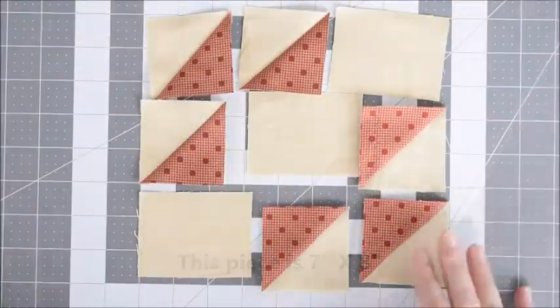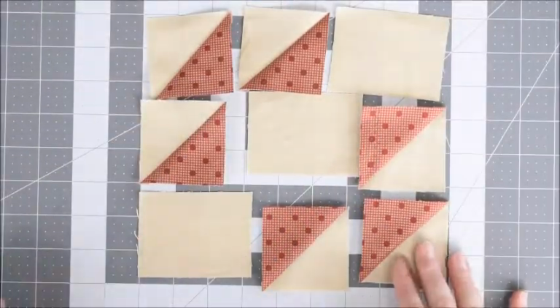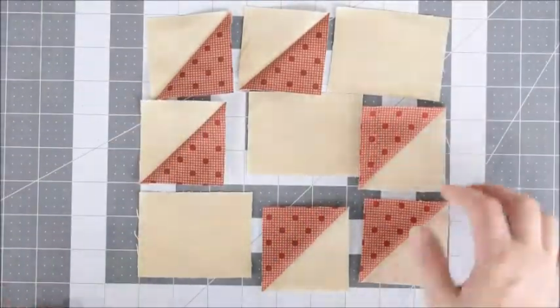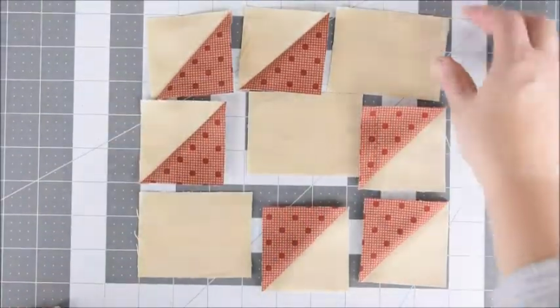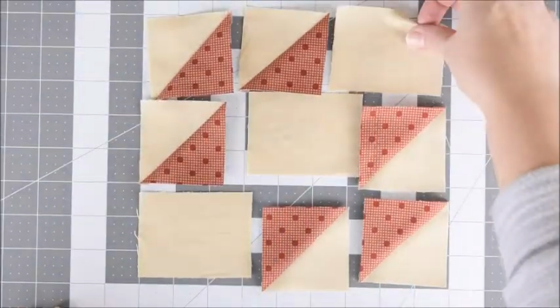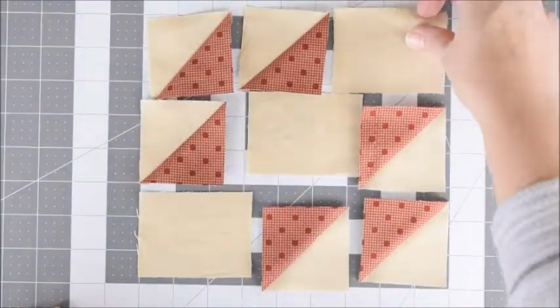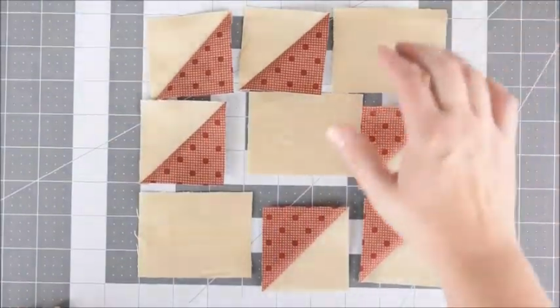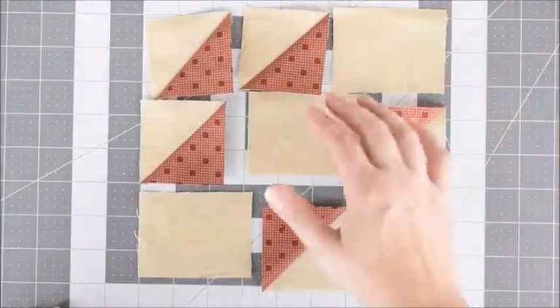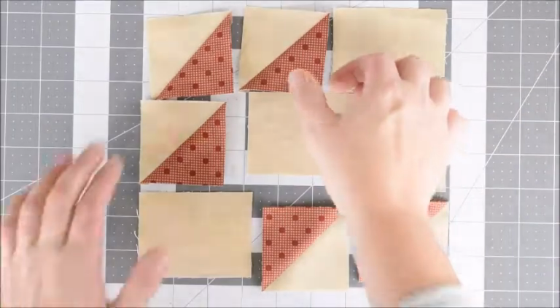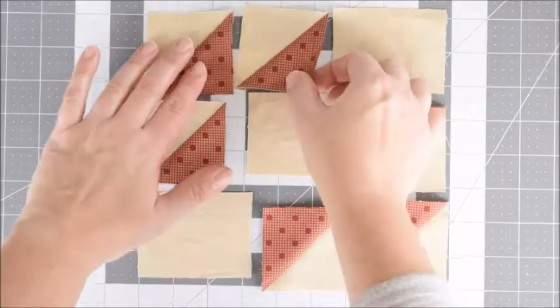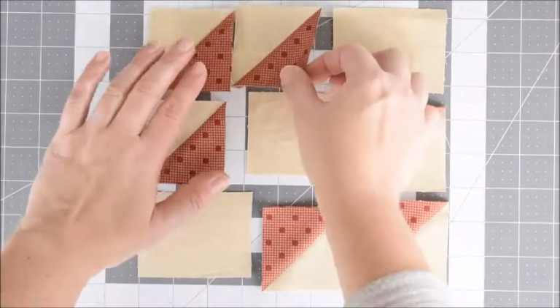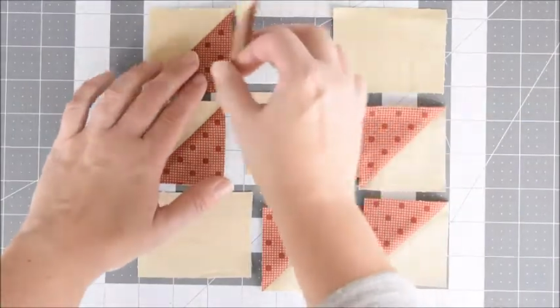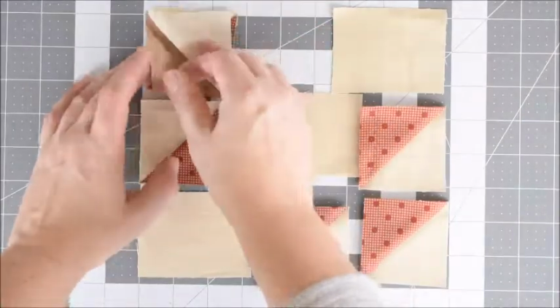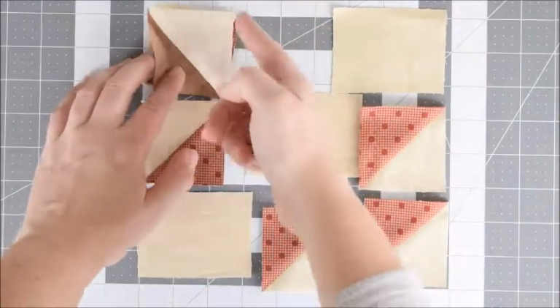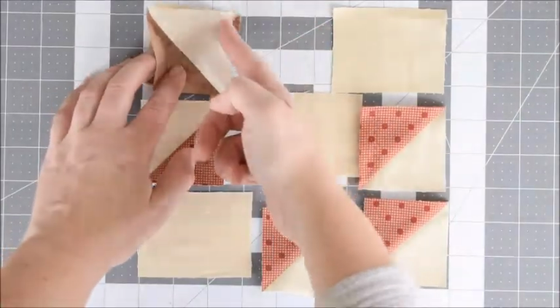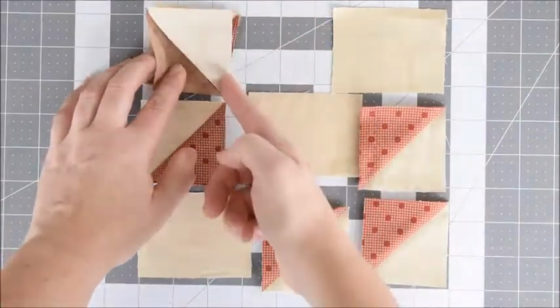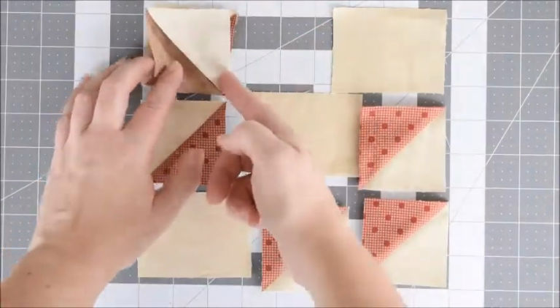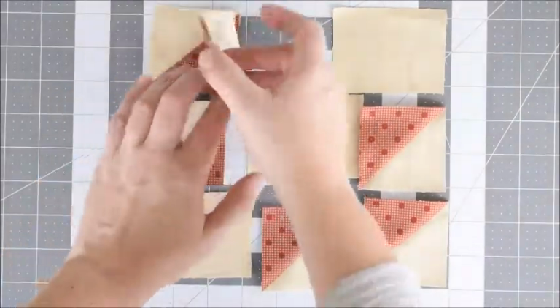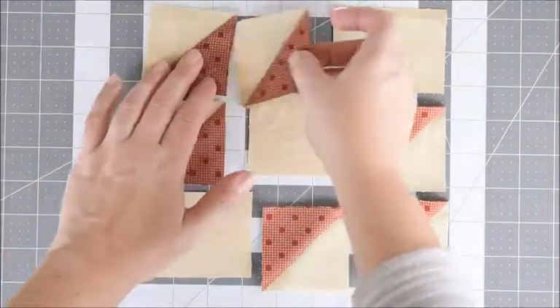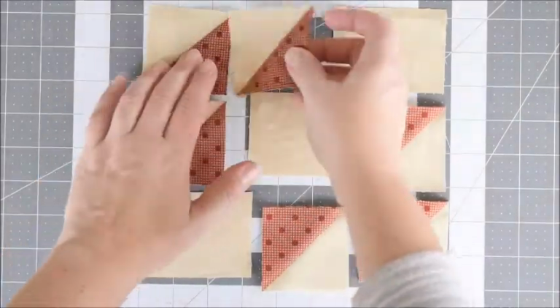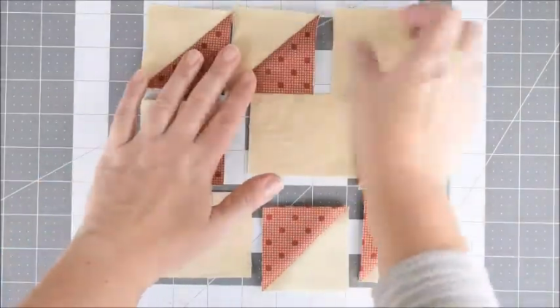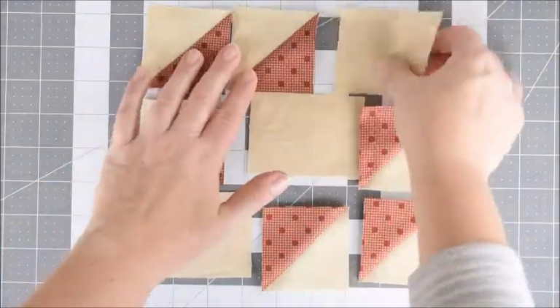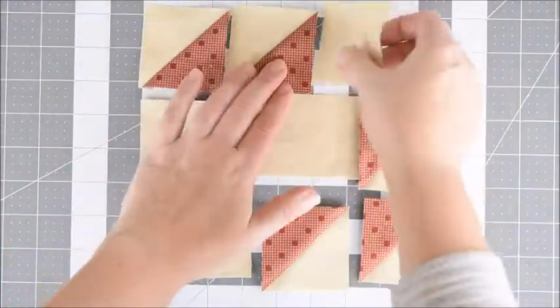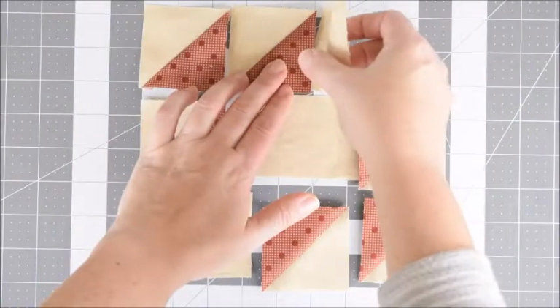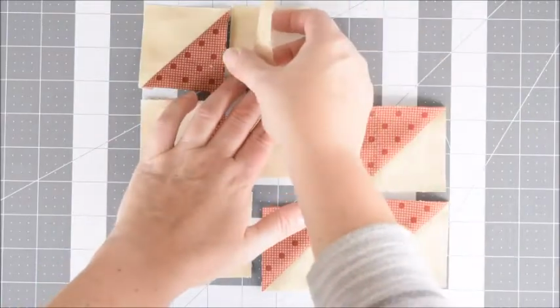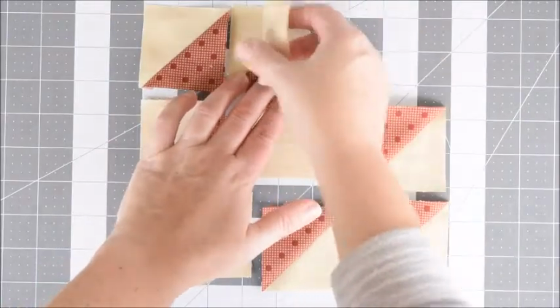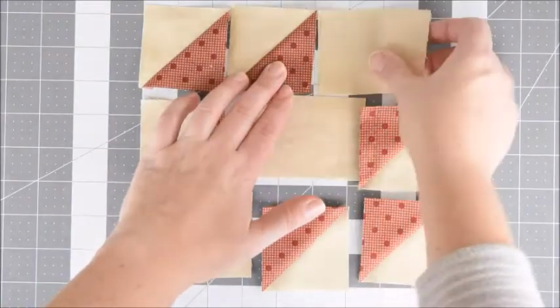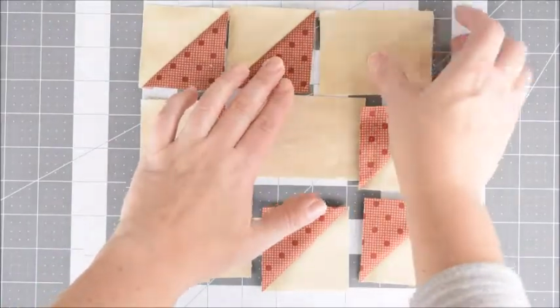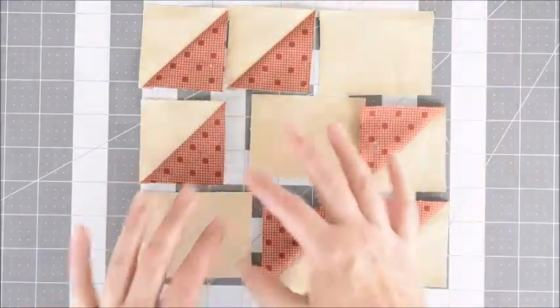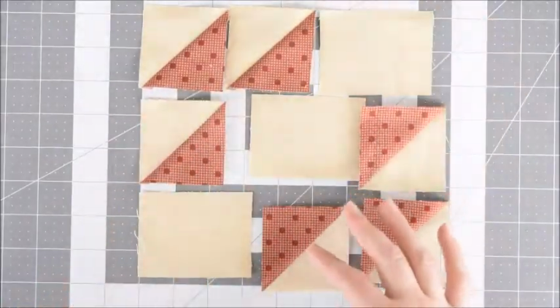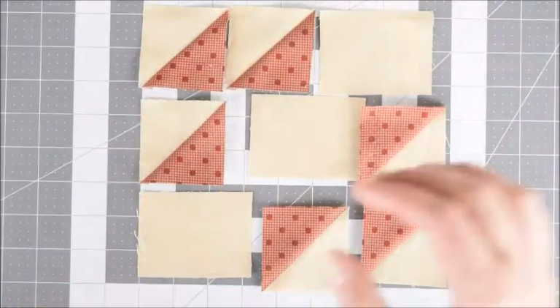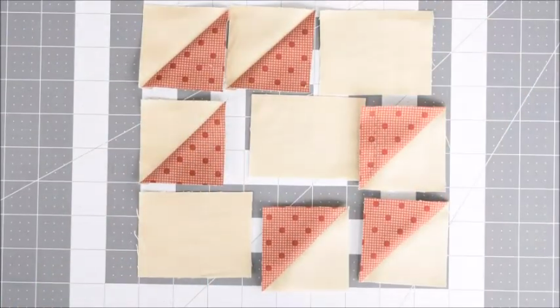To start, we're going to sew our rows together. We'll take this, sew a seam right here, and then sew this together right here, and do the same thing with each row.